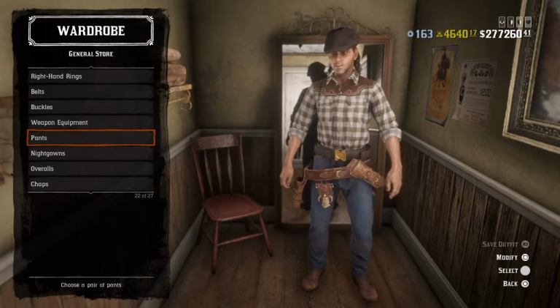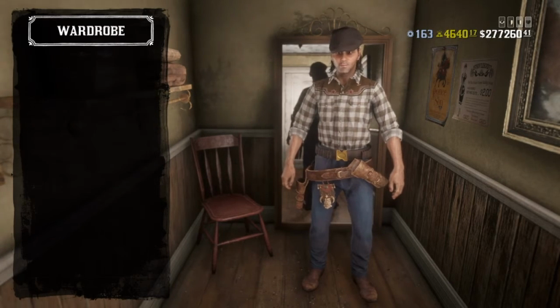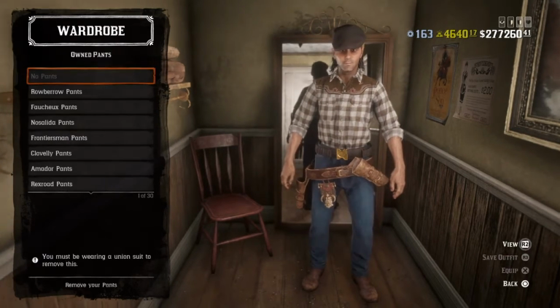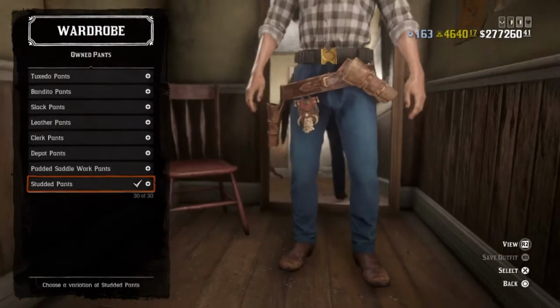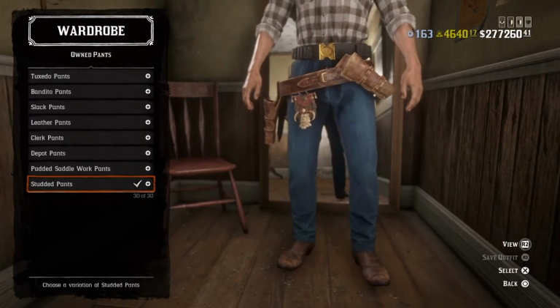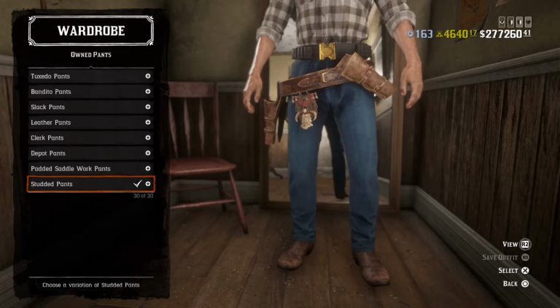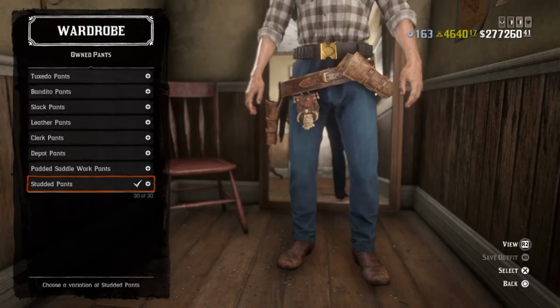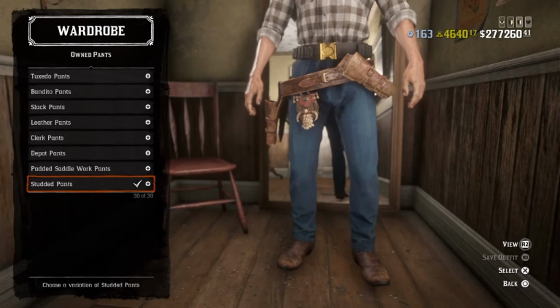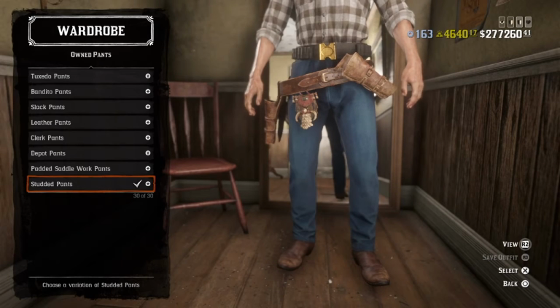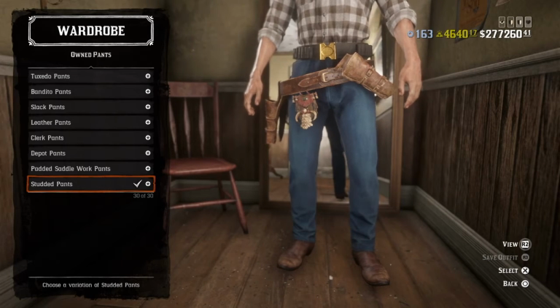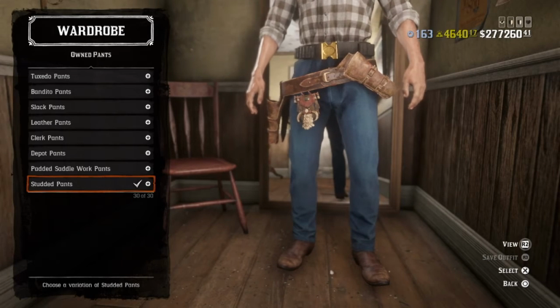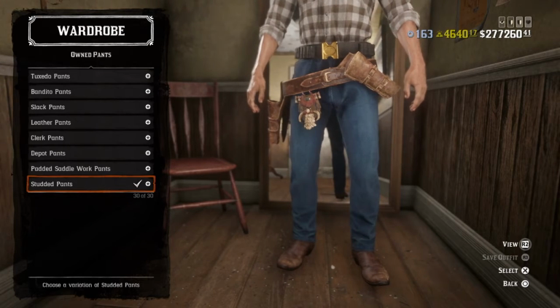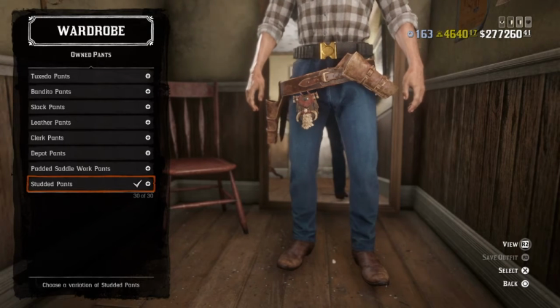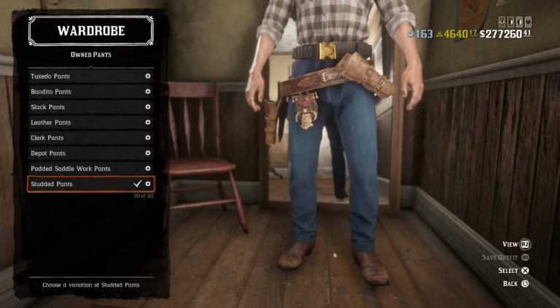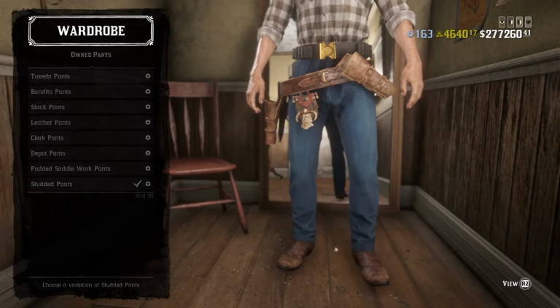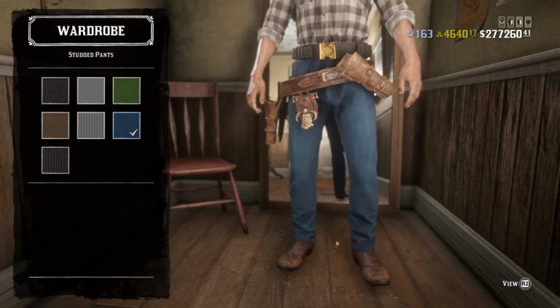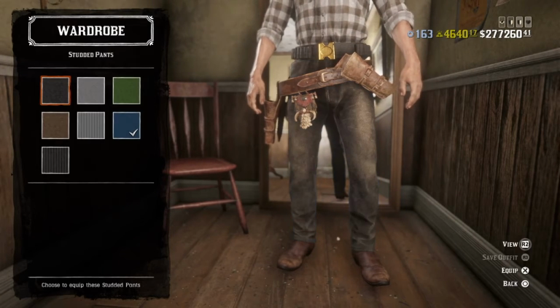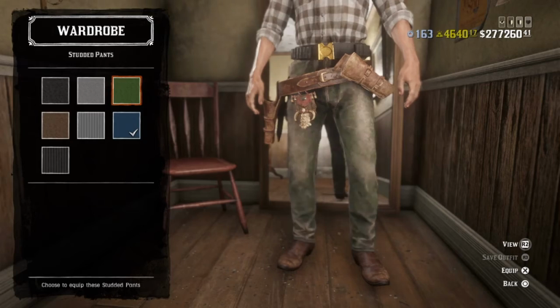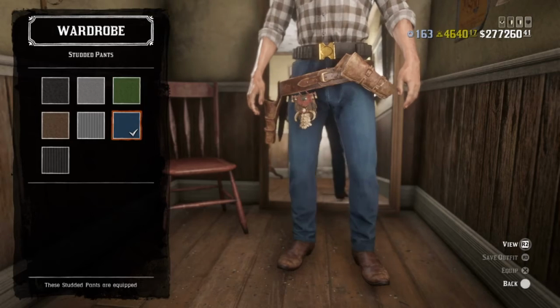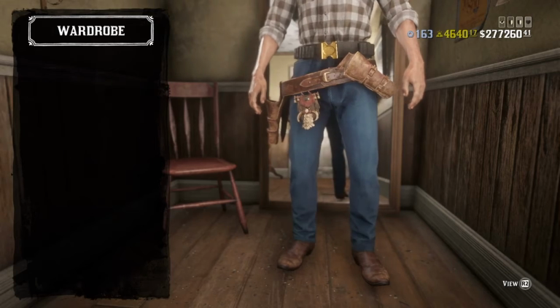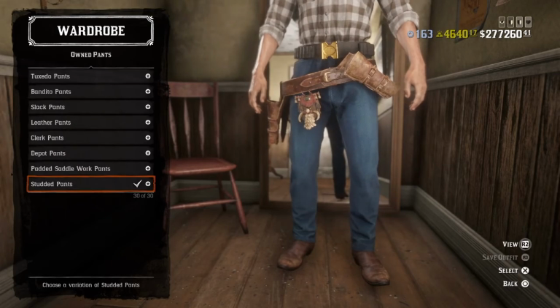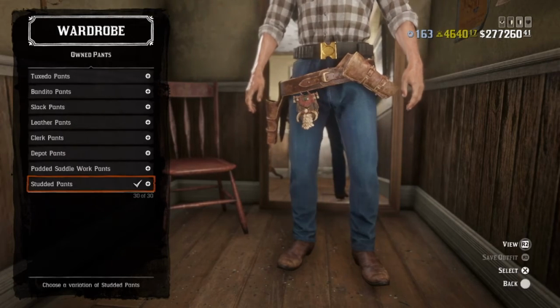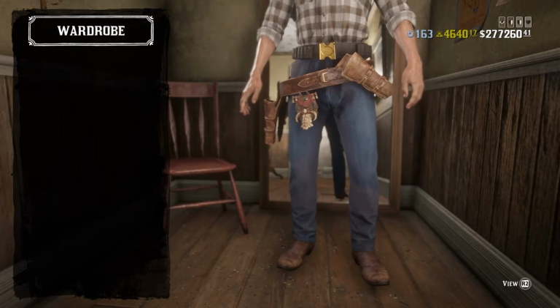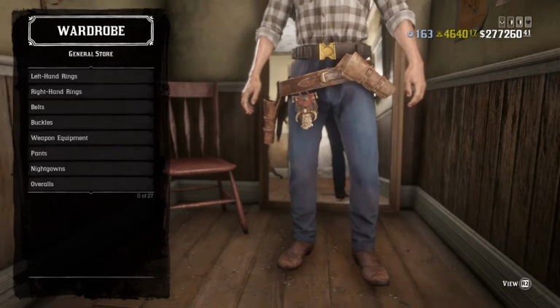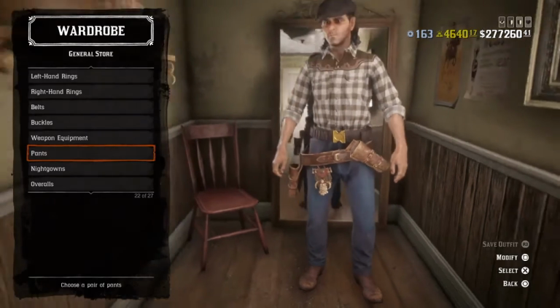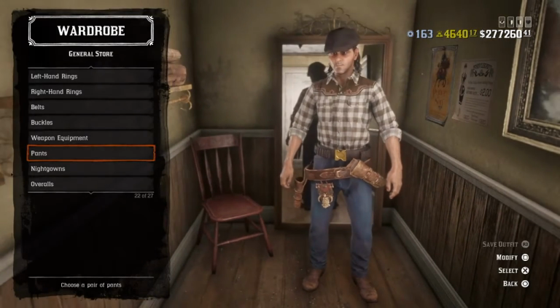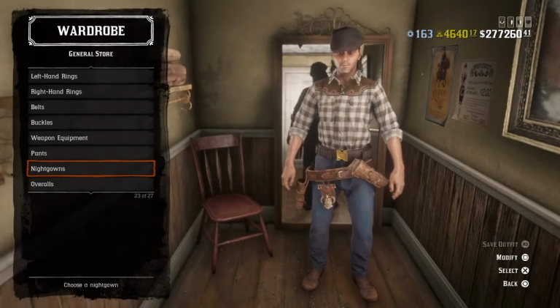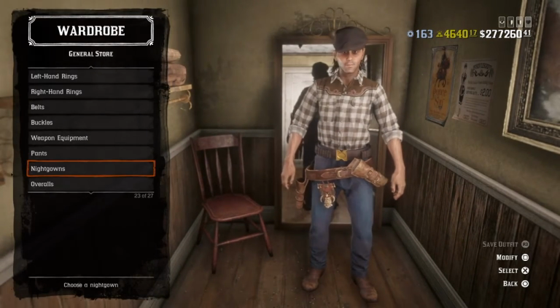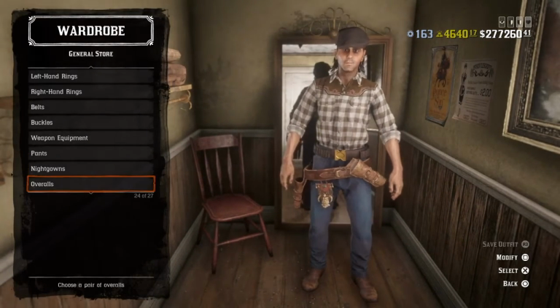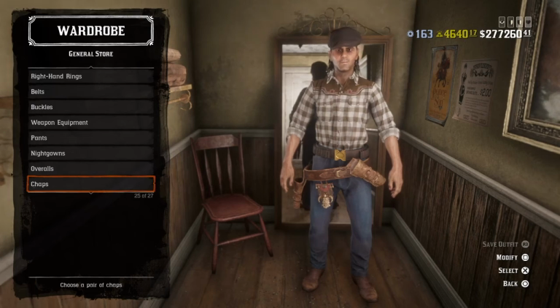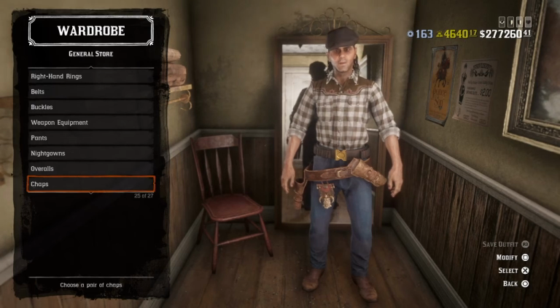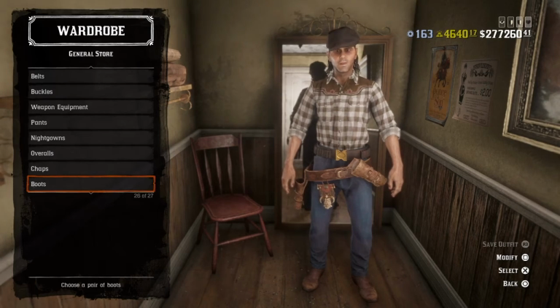Pants — I went with the Stuttle pants in blue. No nightgowns, no overalls, no chaps.